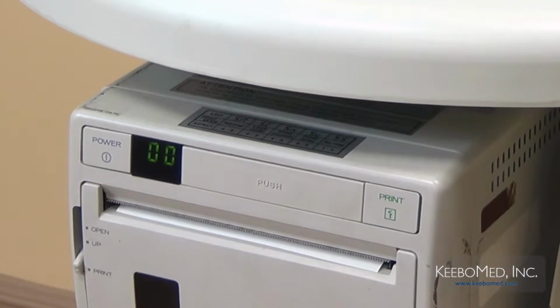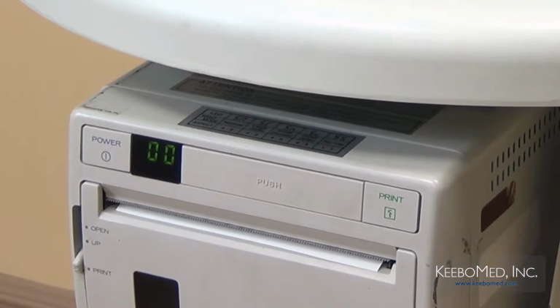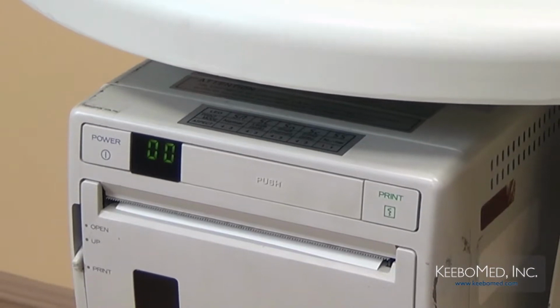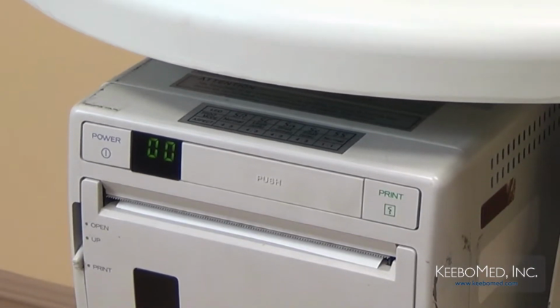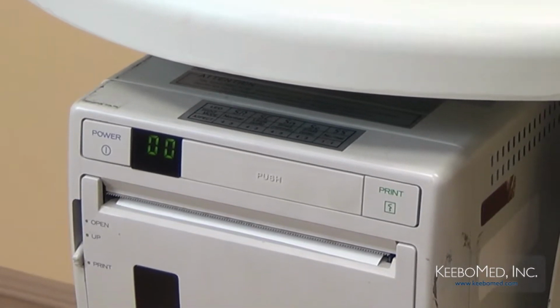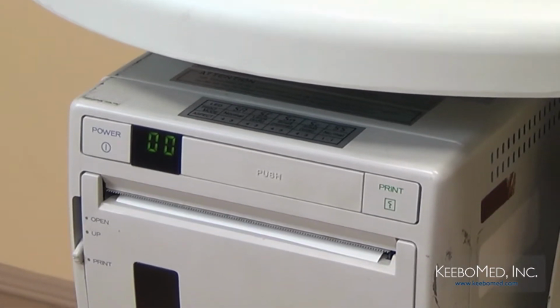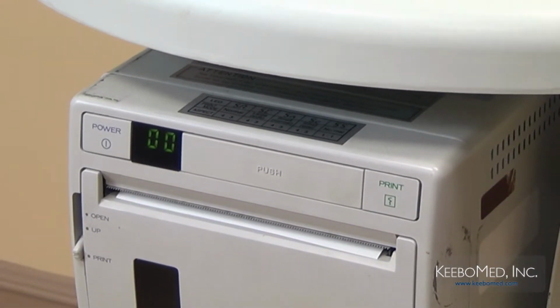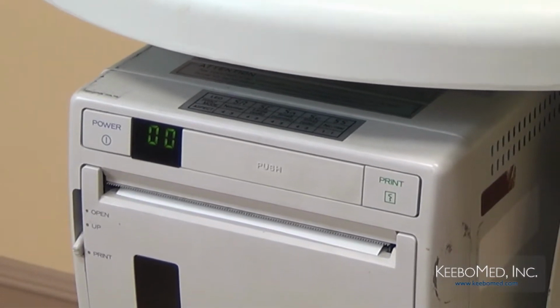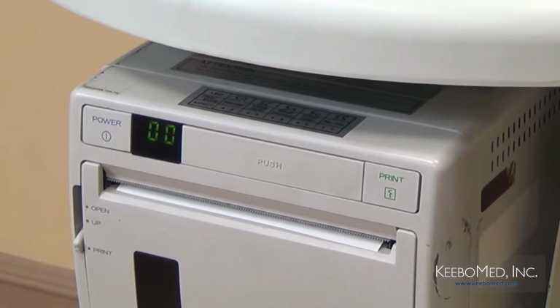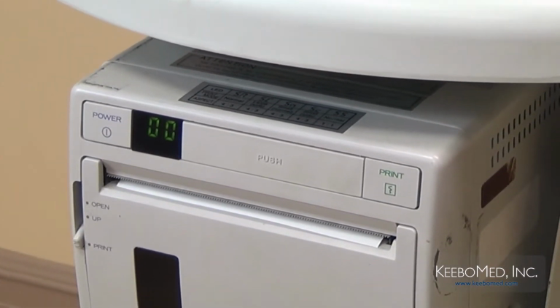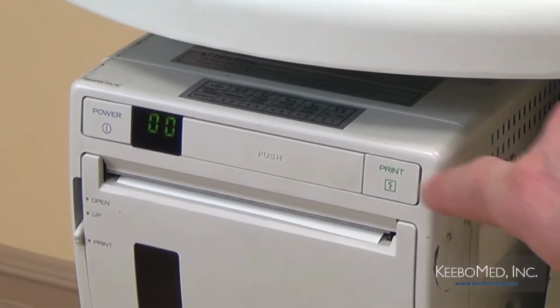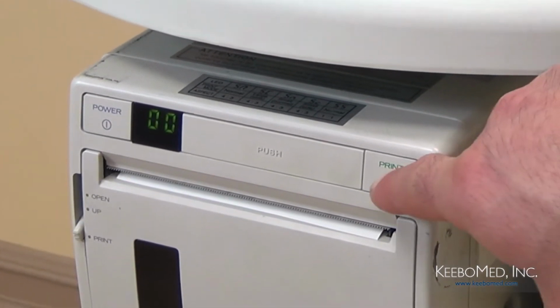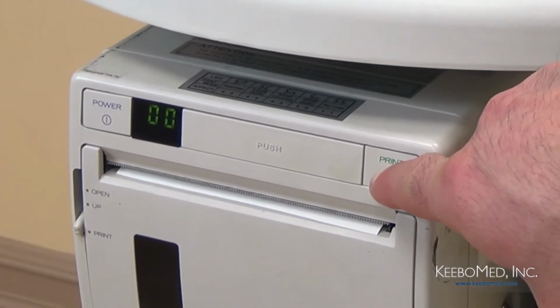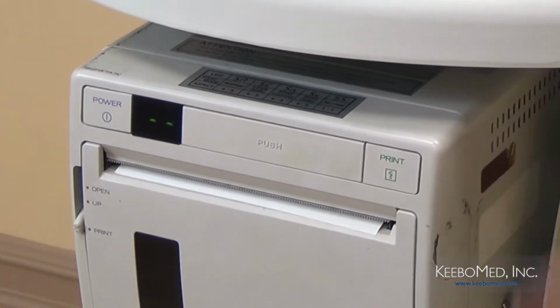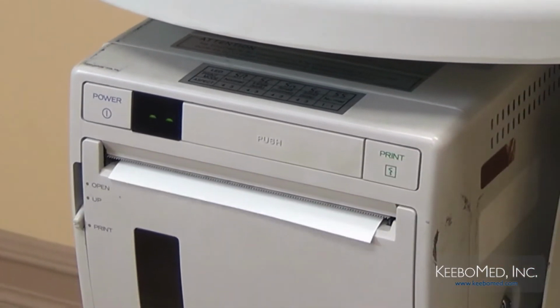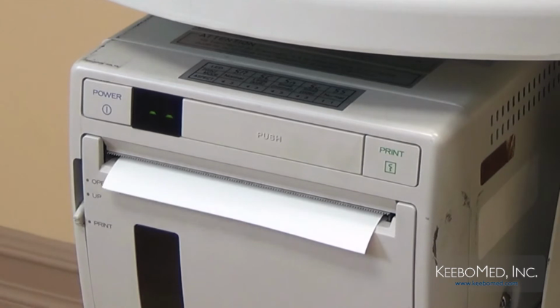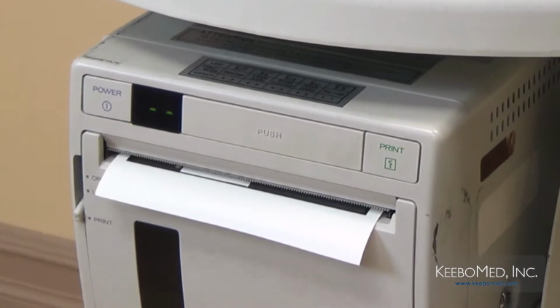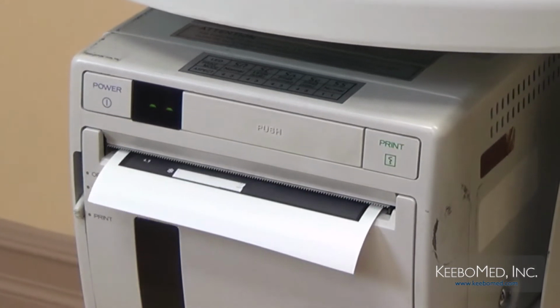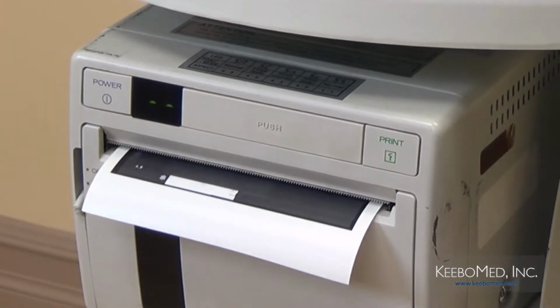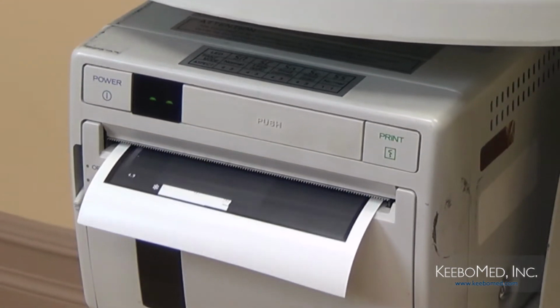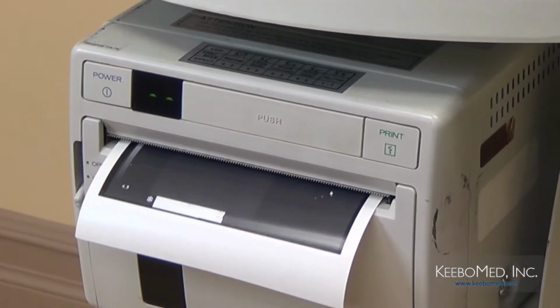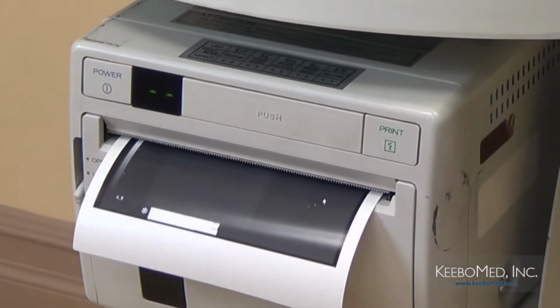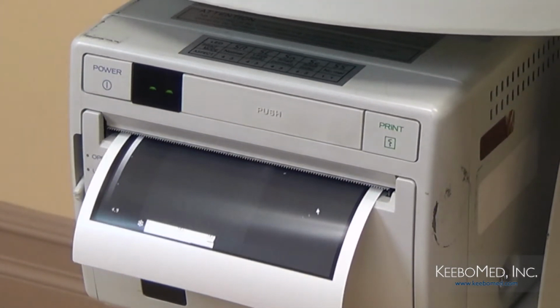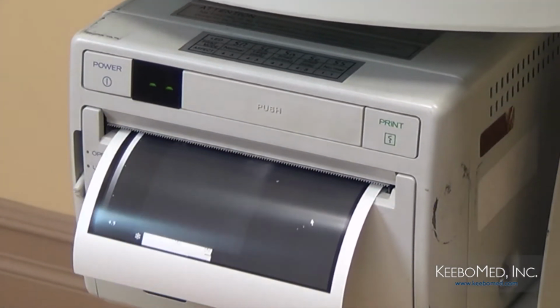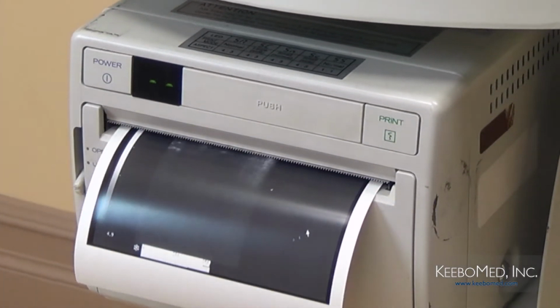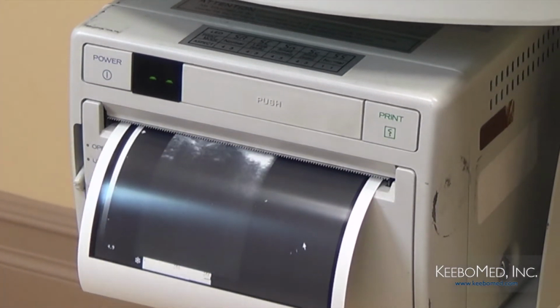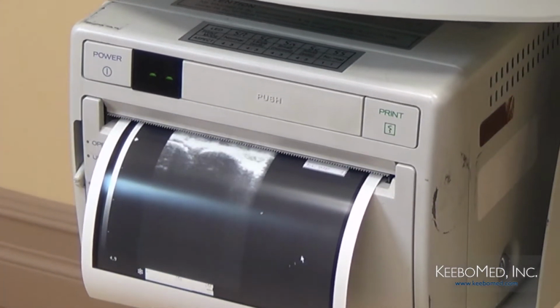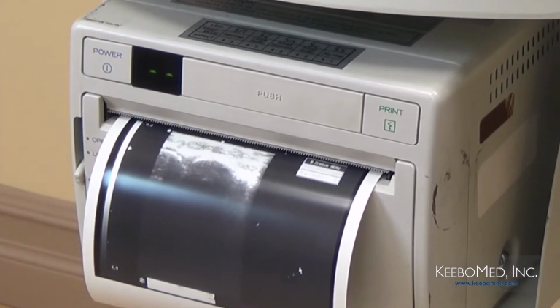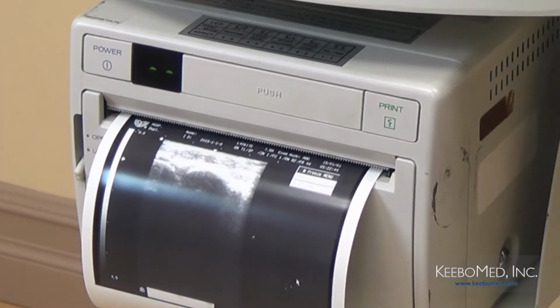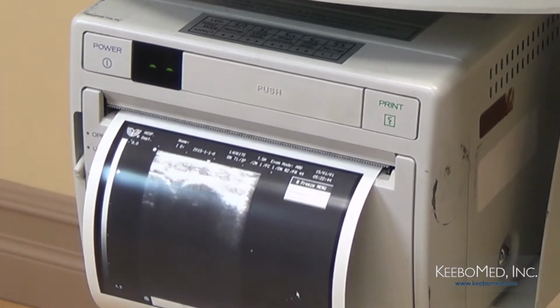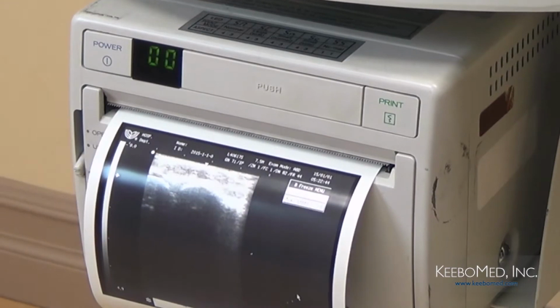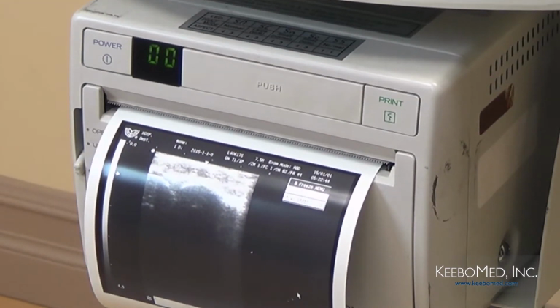In step number five, adjust the parameters for the video printer accordingly. The printer is now ready to print. For more details, refer to the user manual of the video printer.